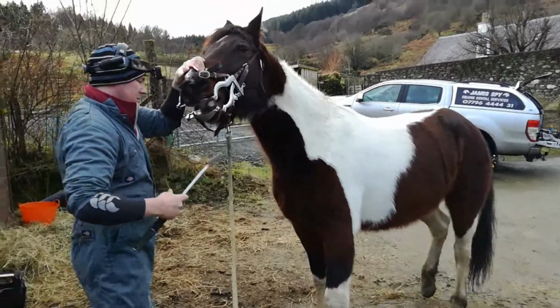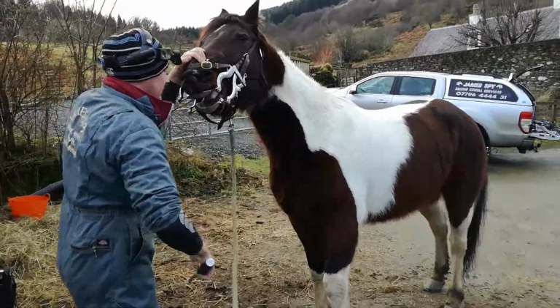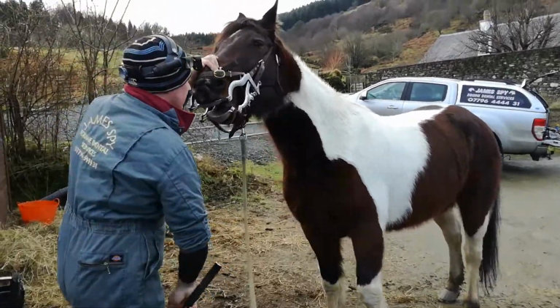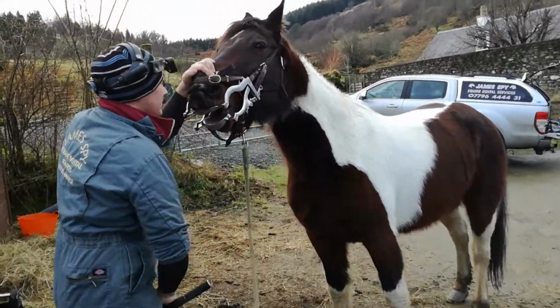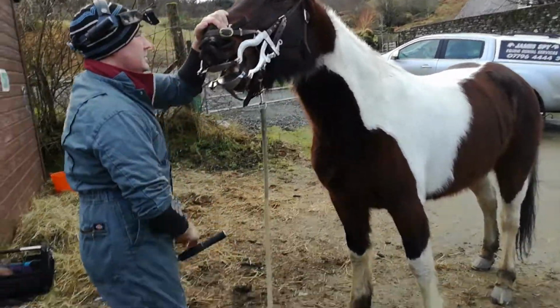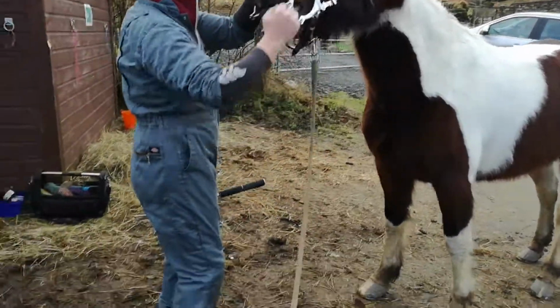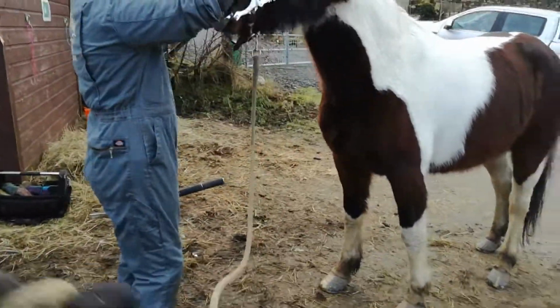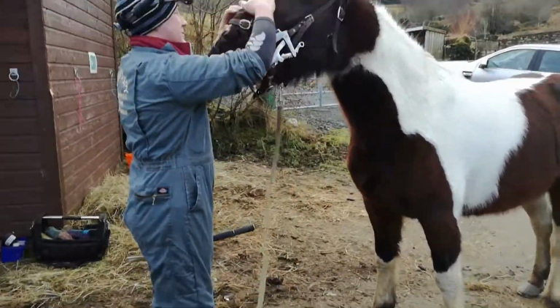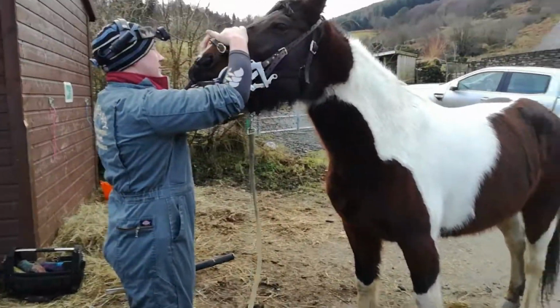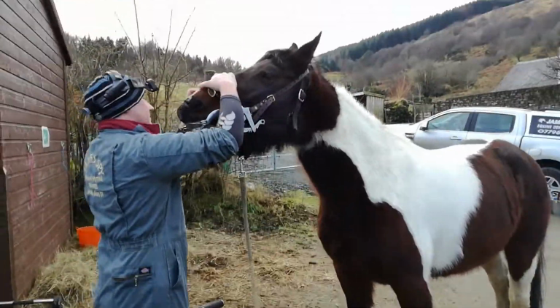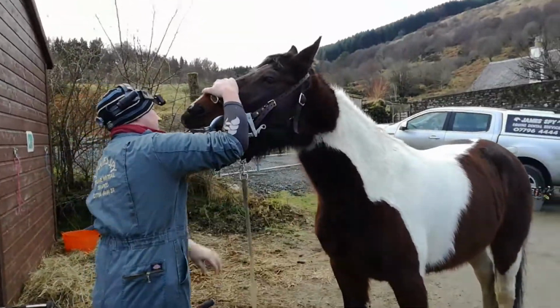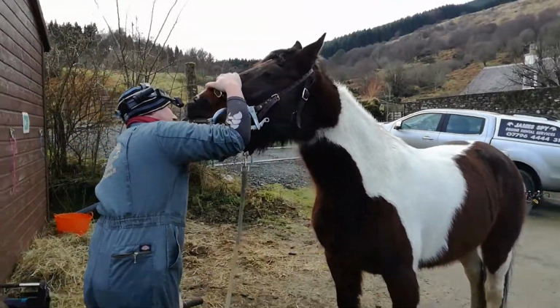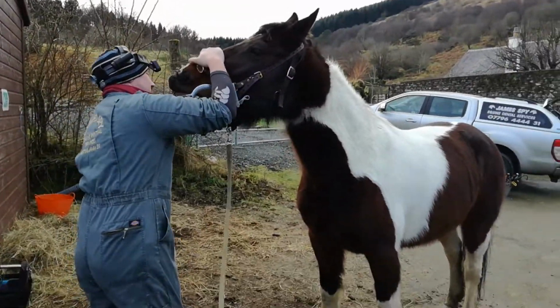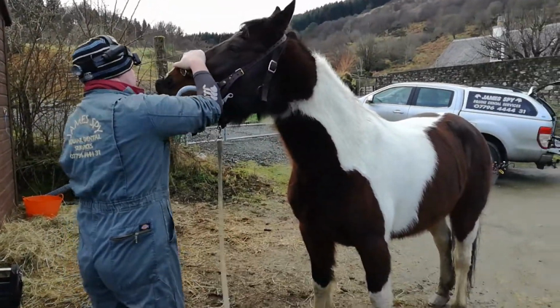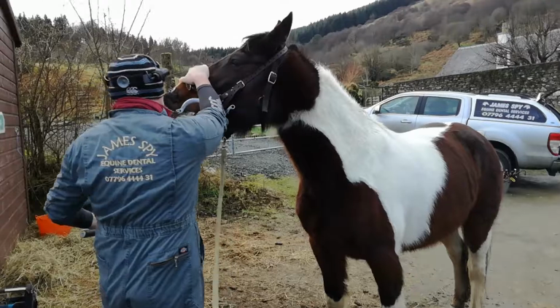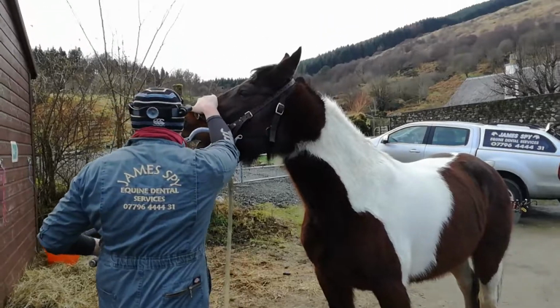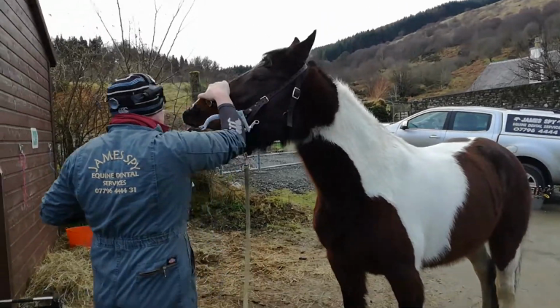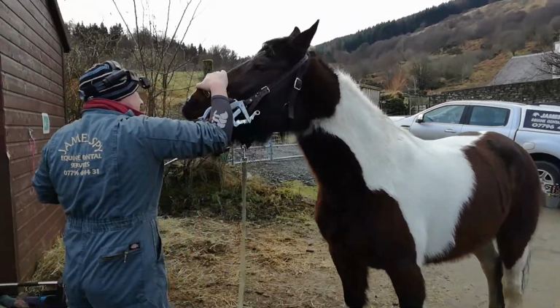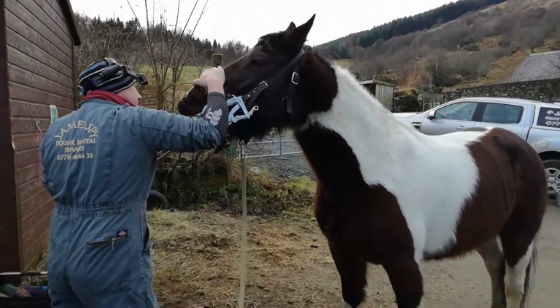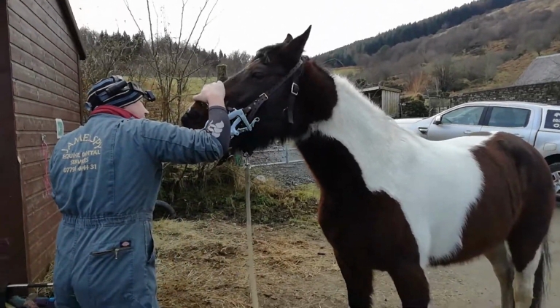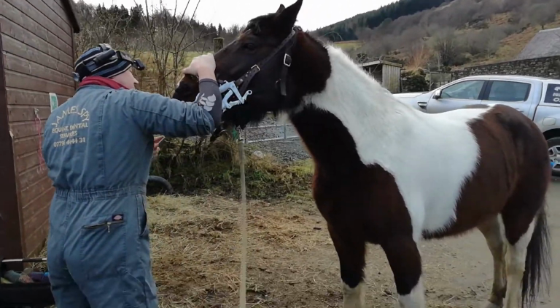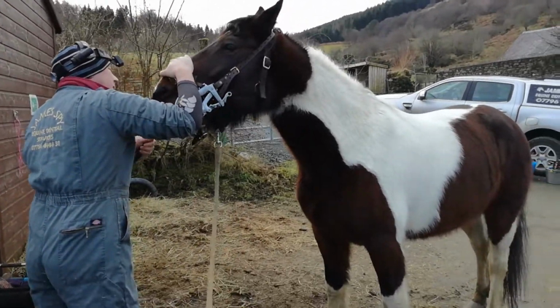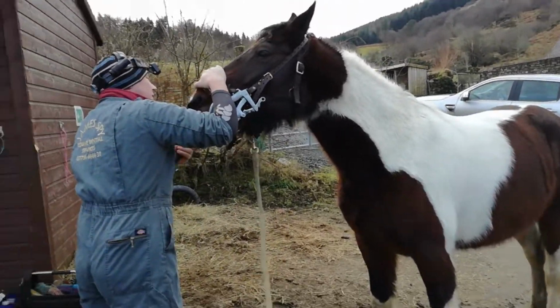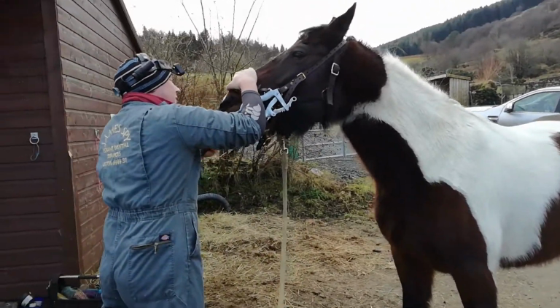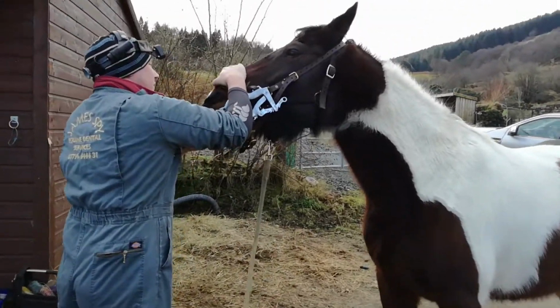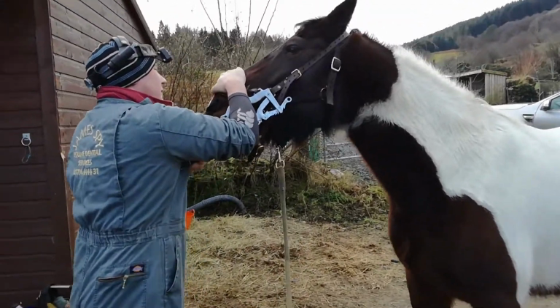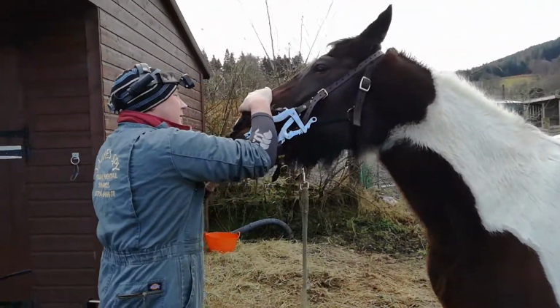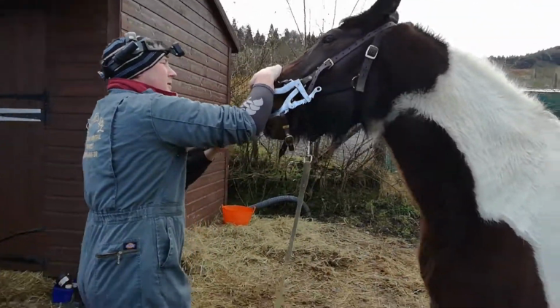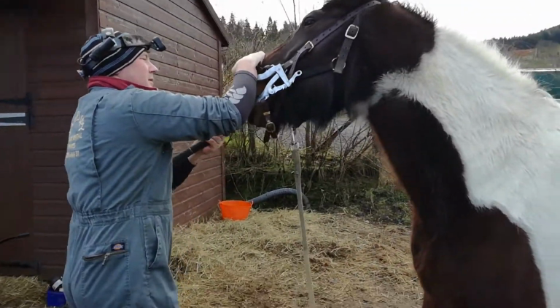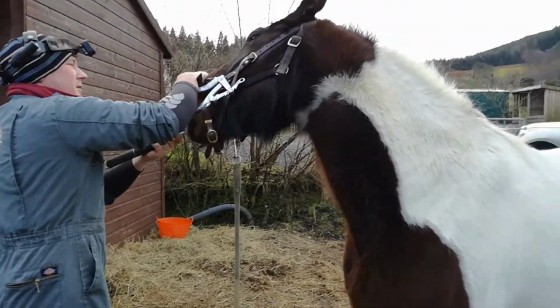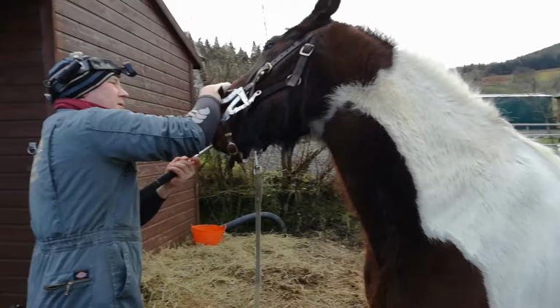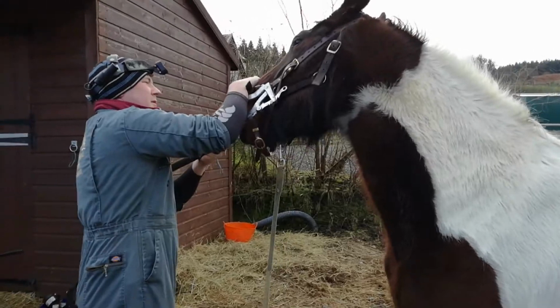So while it looks quite a contraption, as you can see we've got a loose rein. We're just letting the horses move their feet as they need to, and James is working away with the manual rasp to start with.